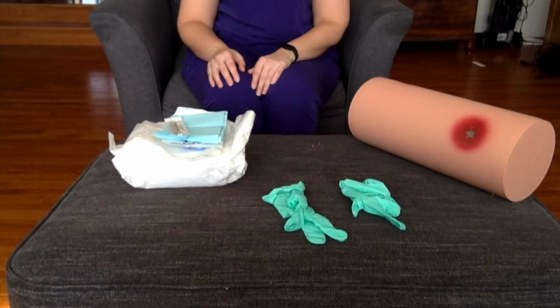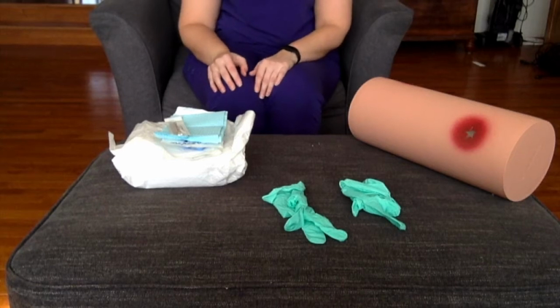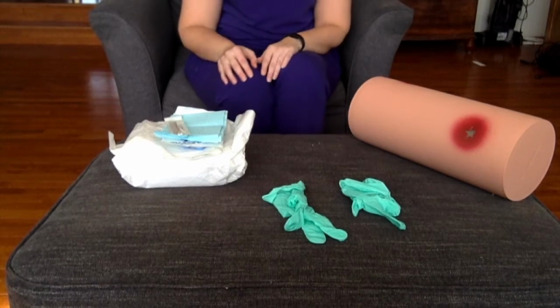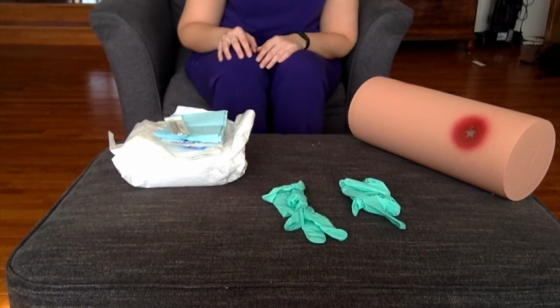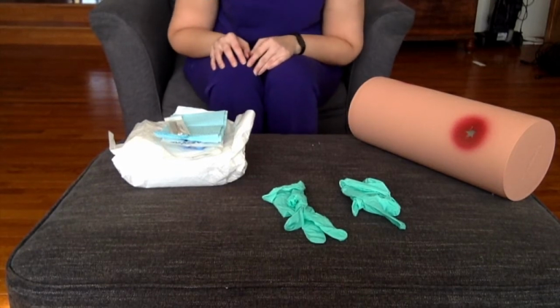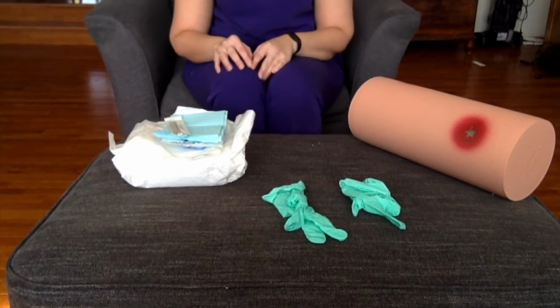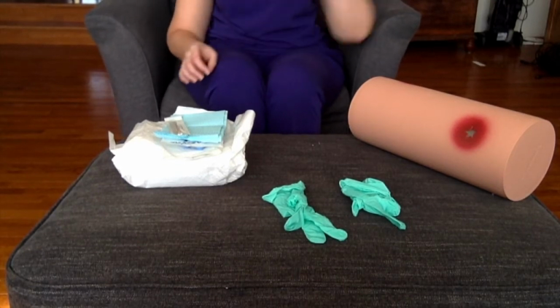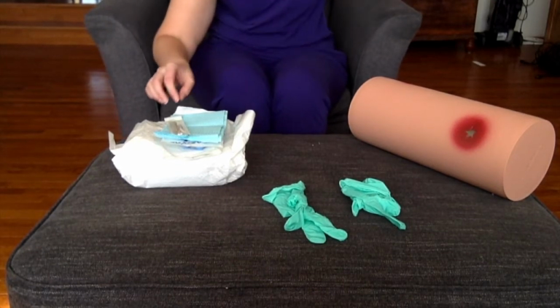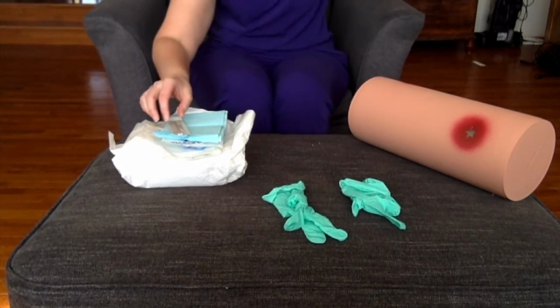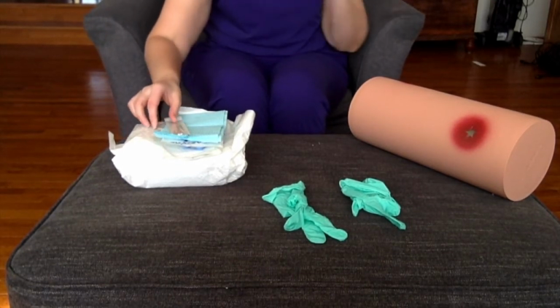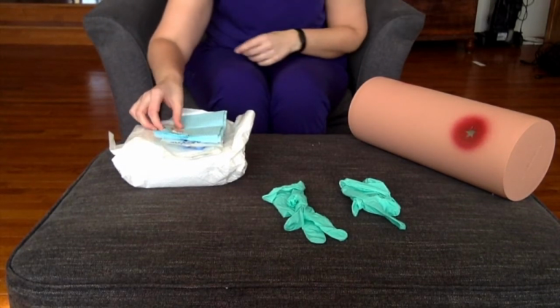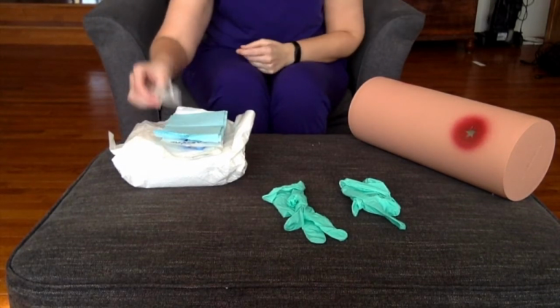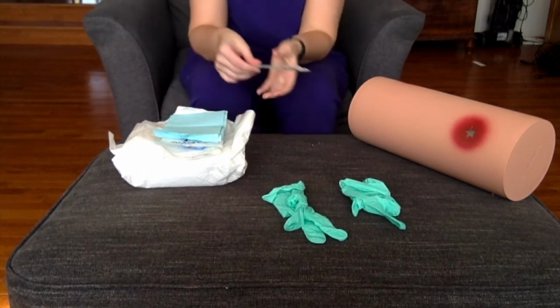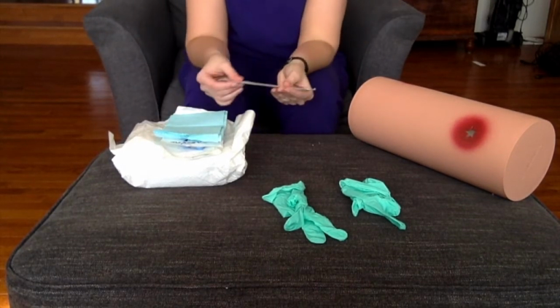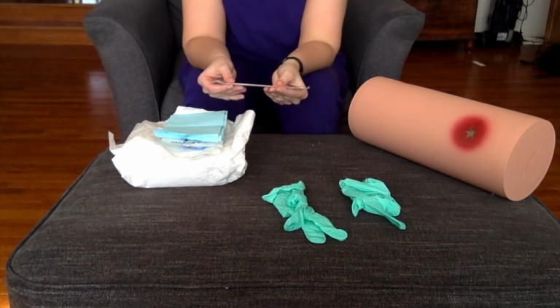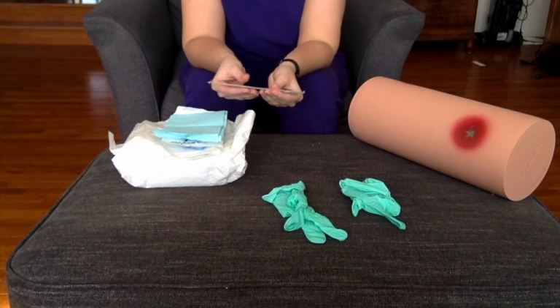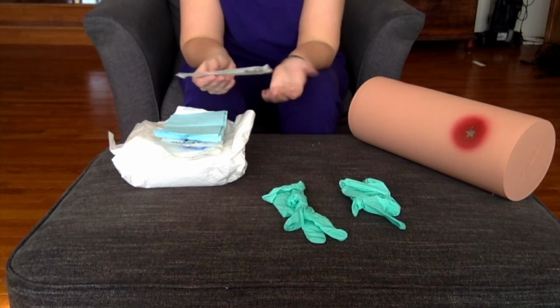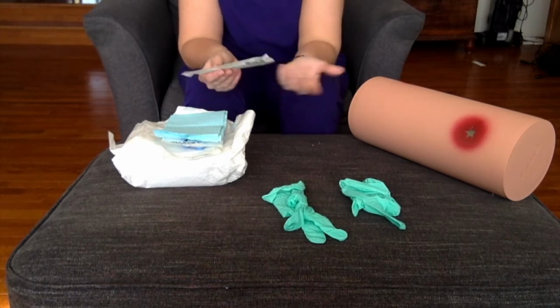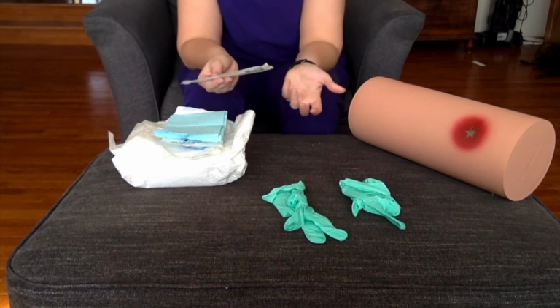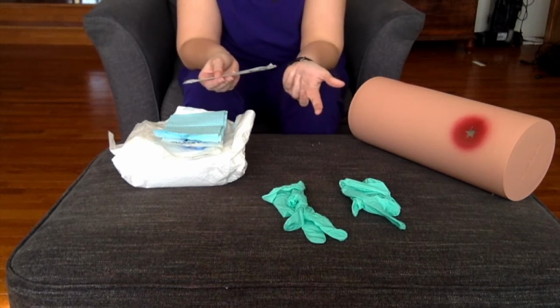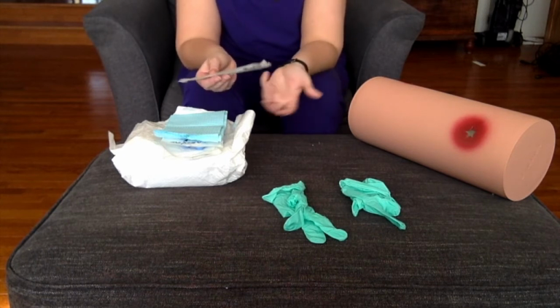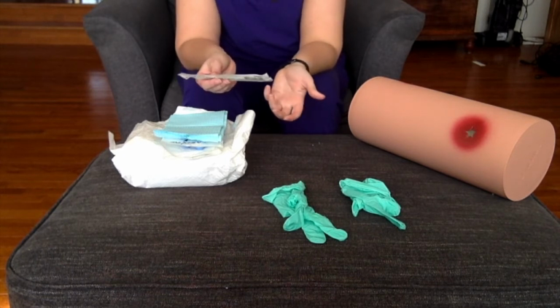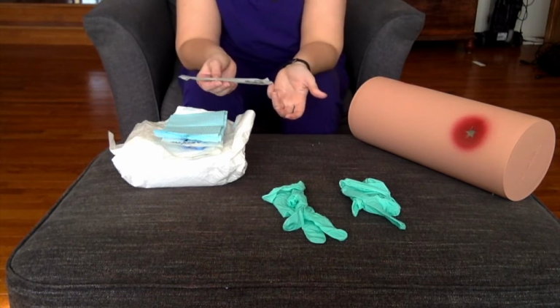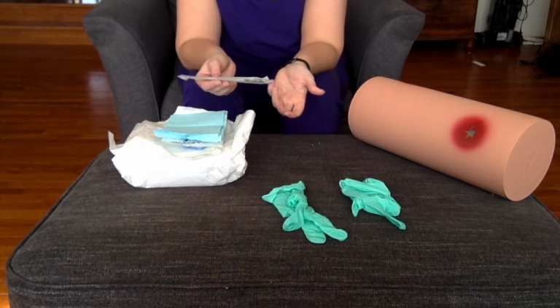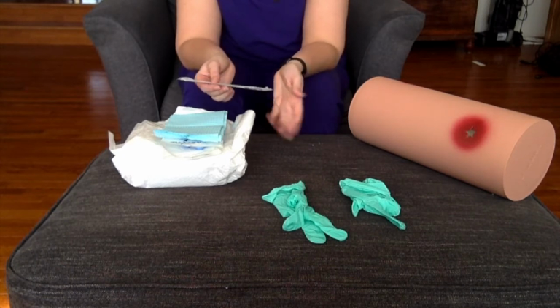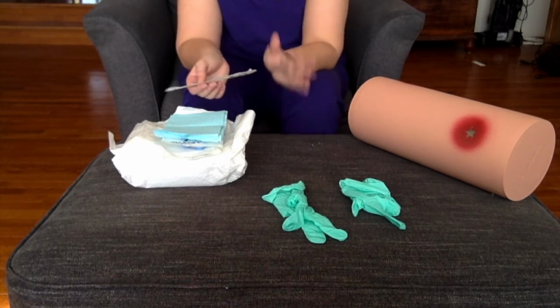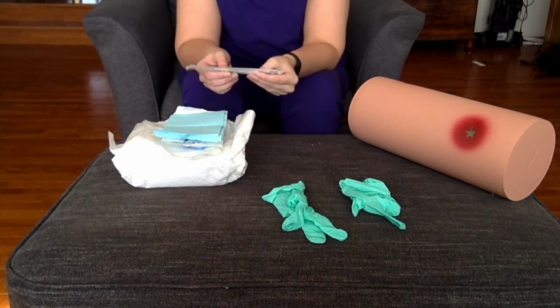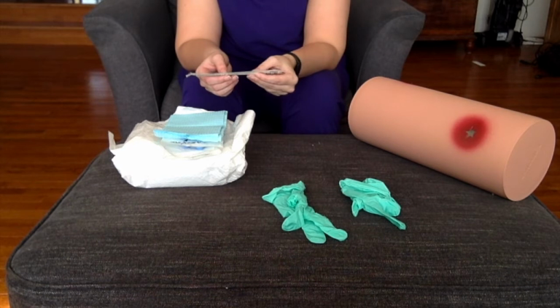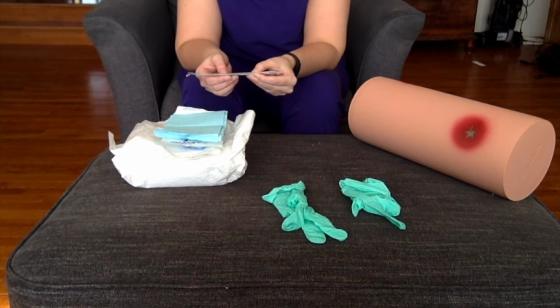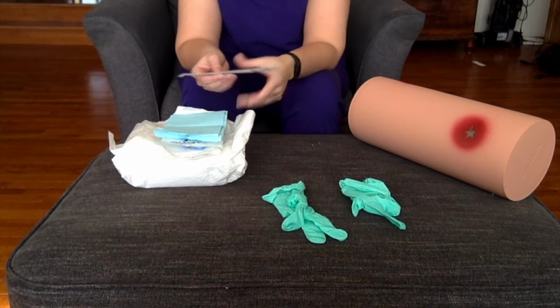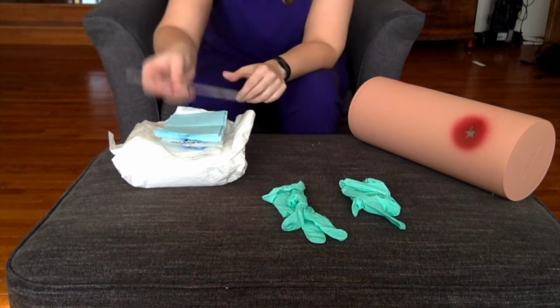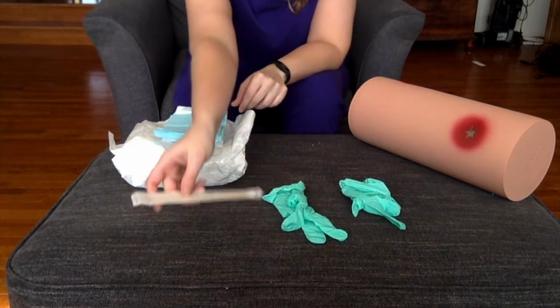Hey guys, it's Professor Sears. We're going to go ahead and do a little bit of wound care today just to give you an idea of the skill itself. I'm not going to go through all the steps on the checklist but we'll talk through the actual procedure that you have to perform.